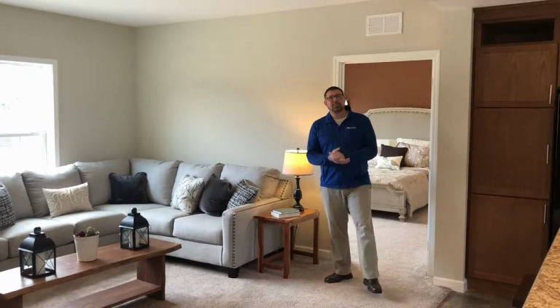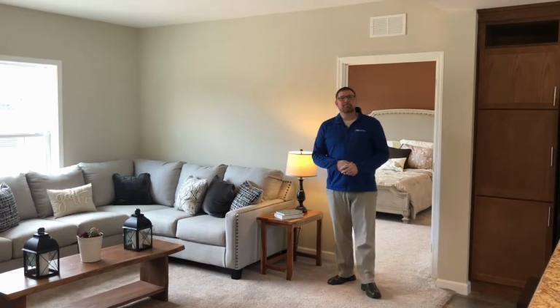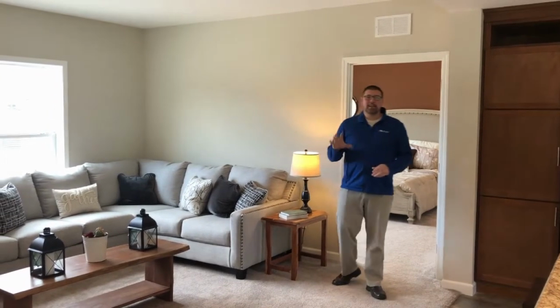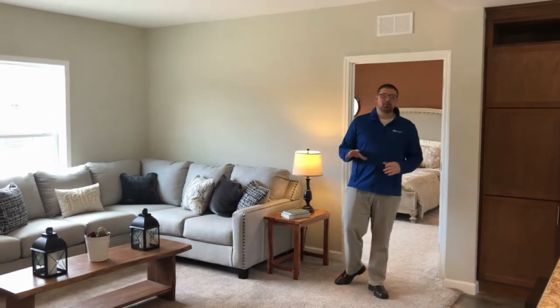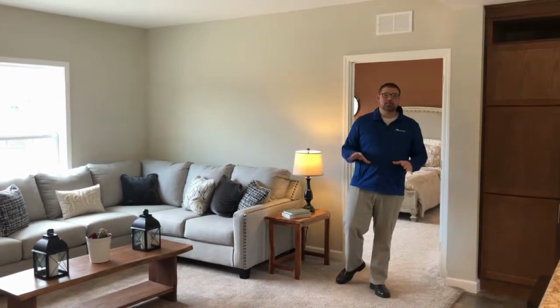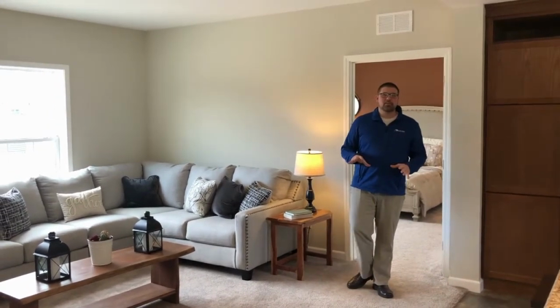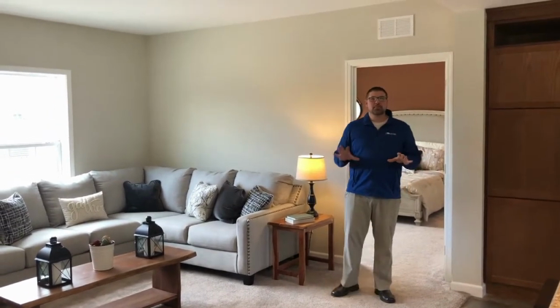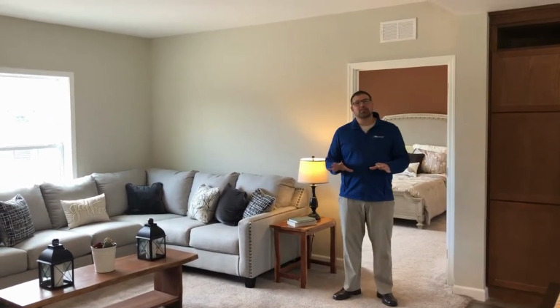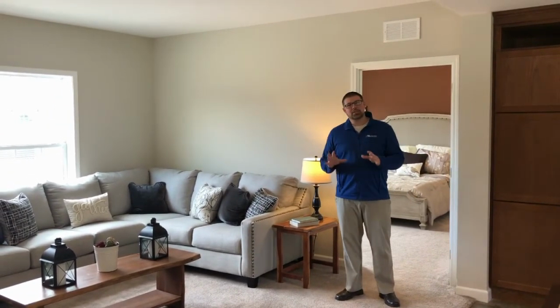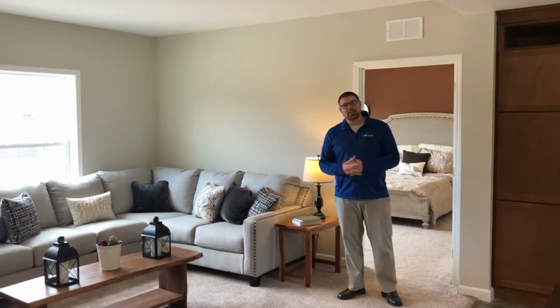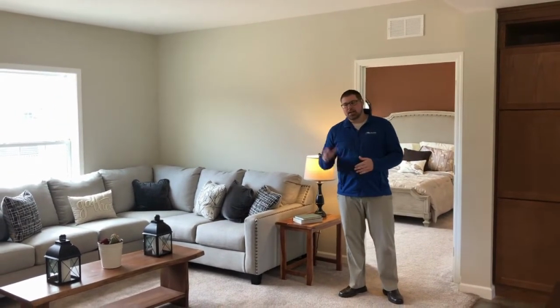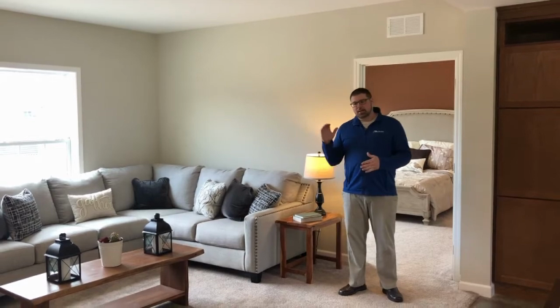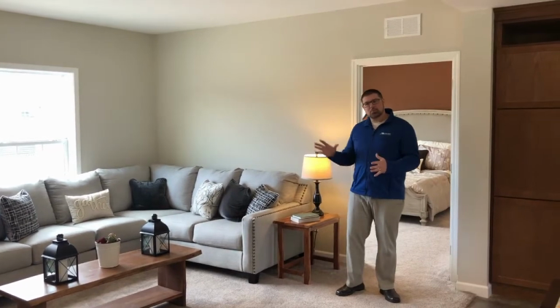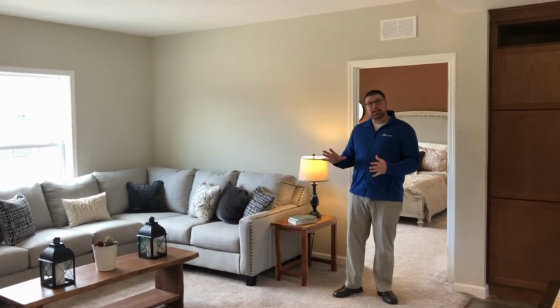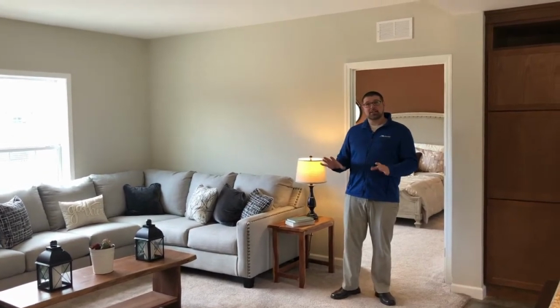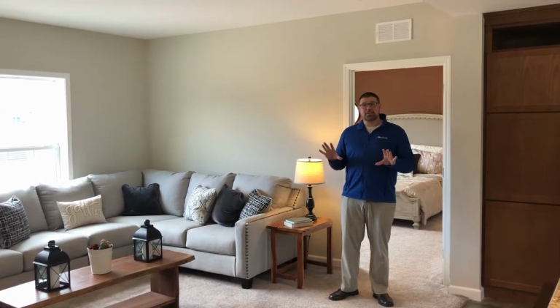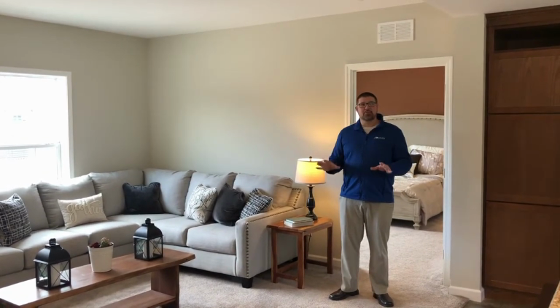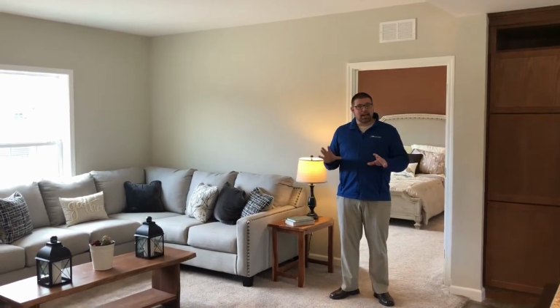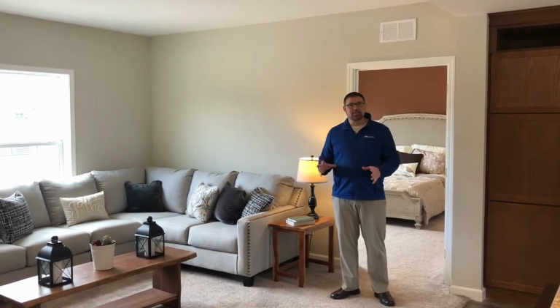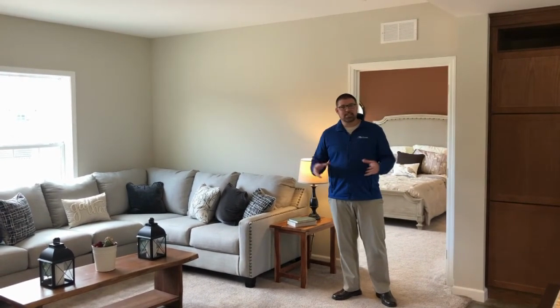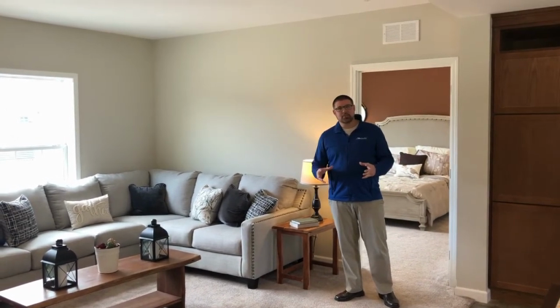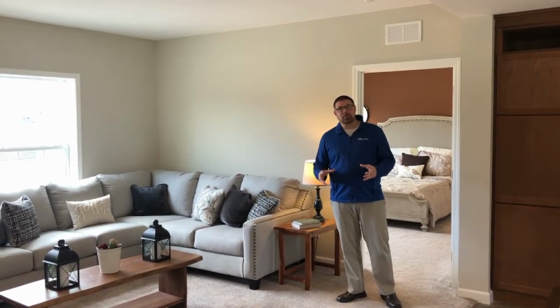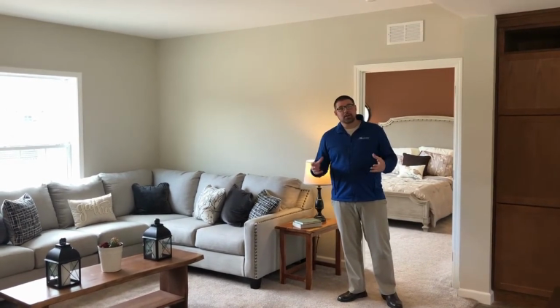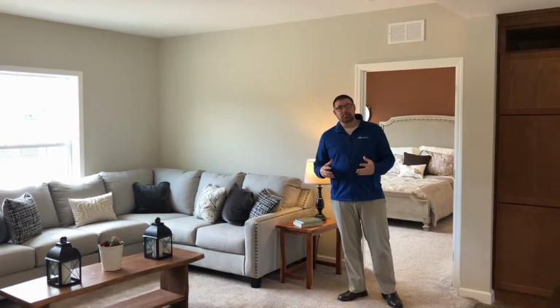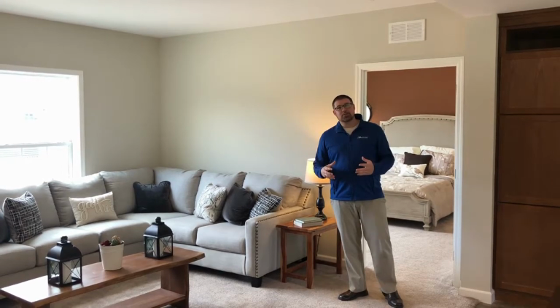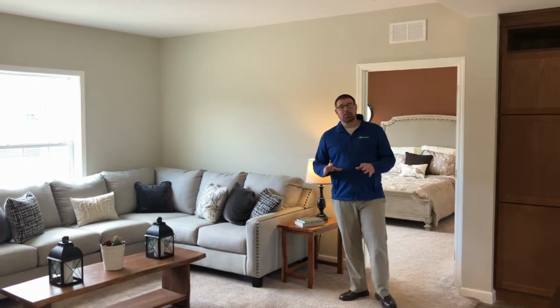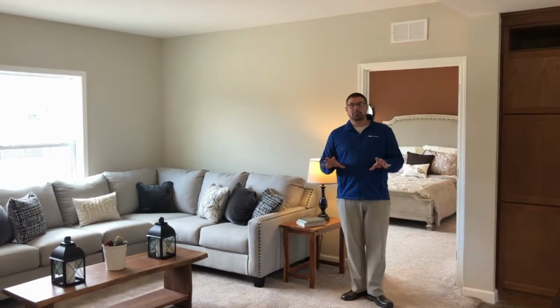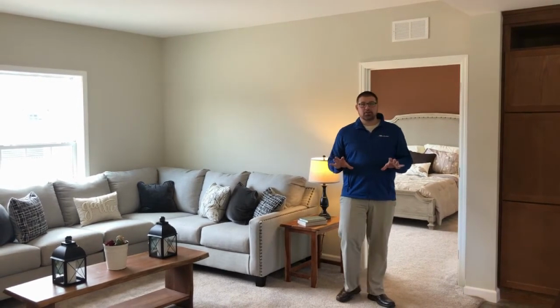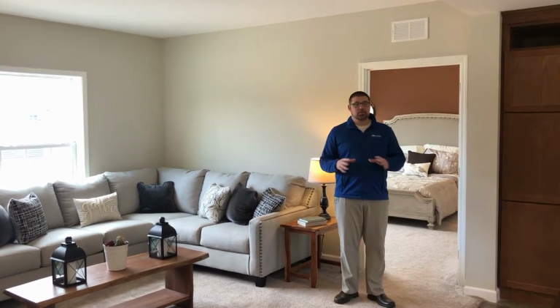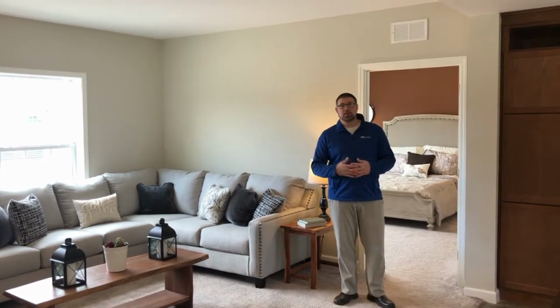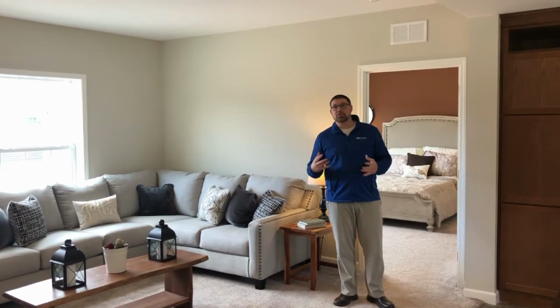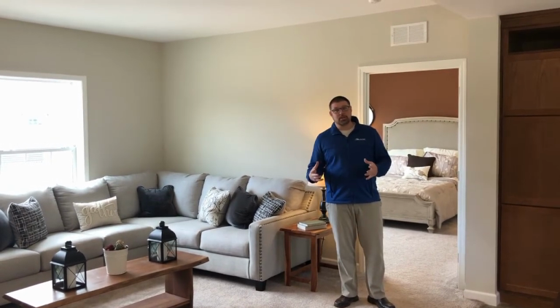Hey everybody, Dan Edmund with Middletown Homes in New Martinsville, West Virginia. Just want to take a minute to show you this great house — 1,600 square foot. This is a package home offered by New Image; we call this one the Charleston.